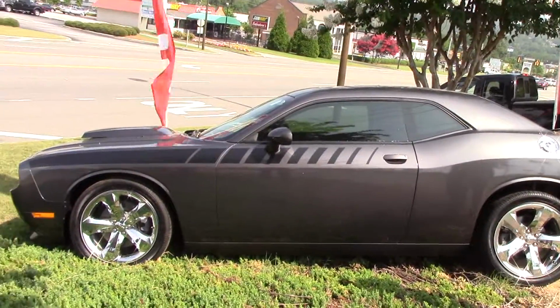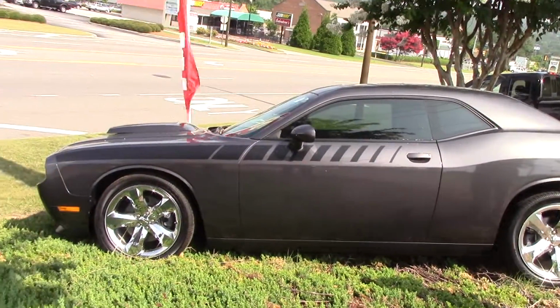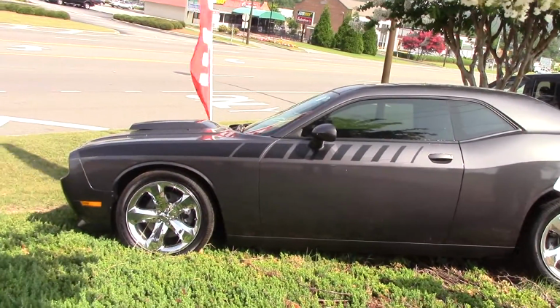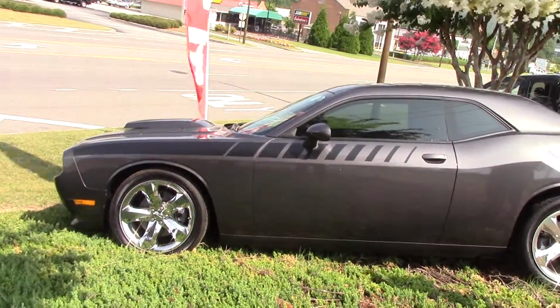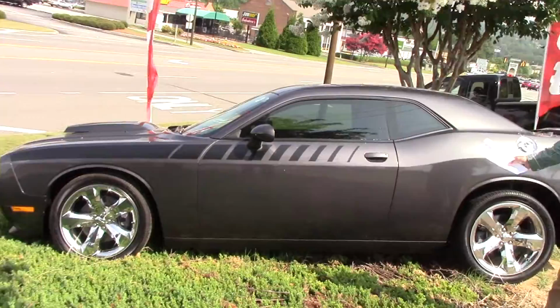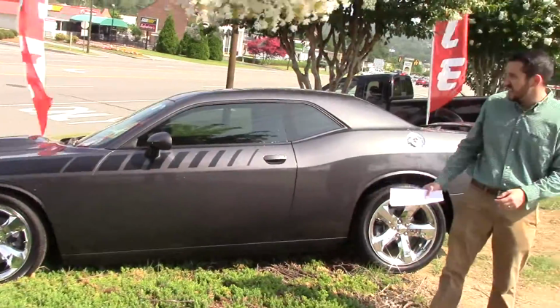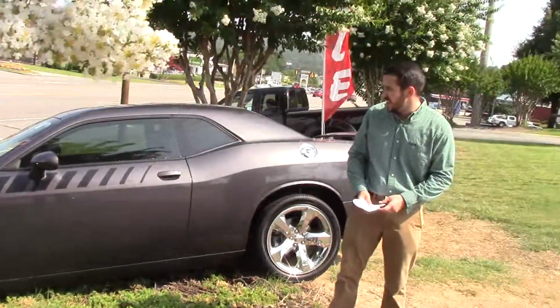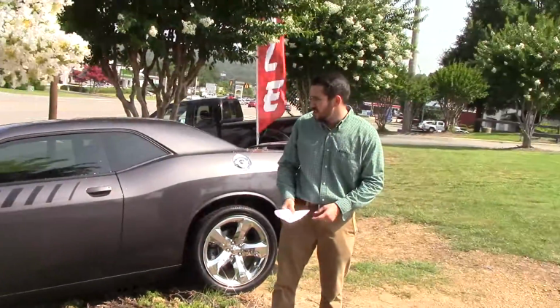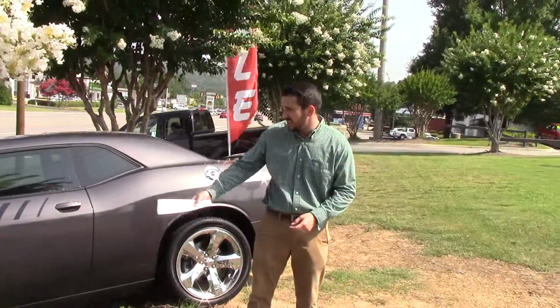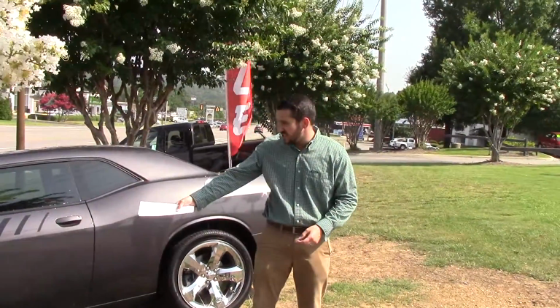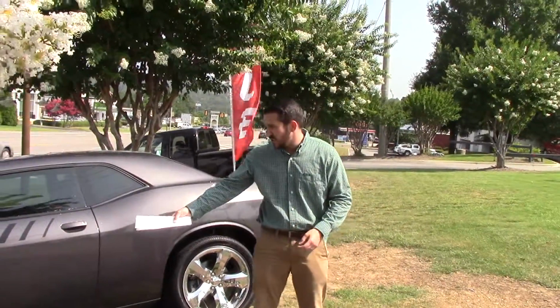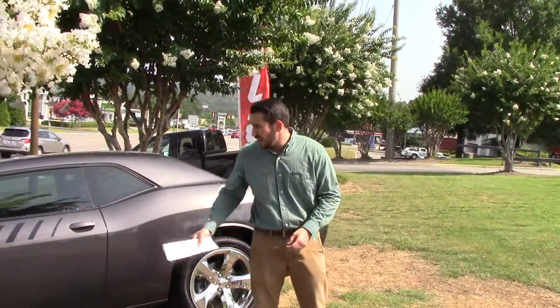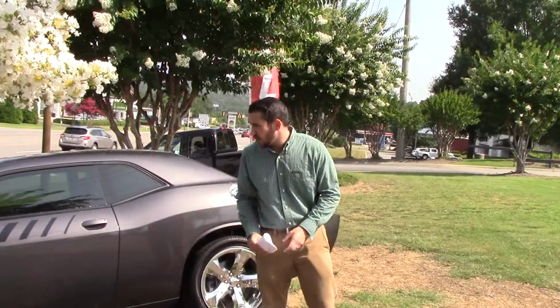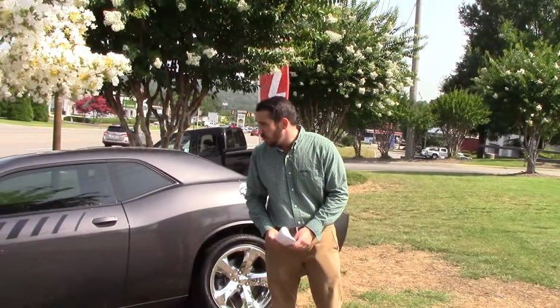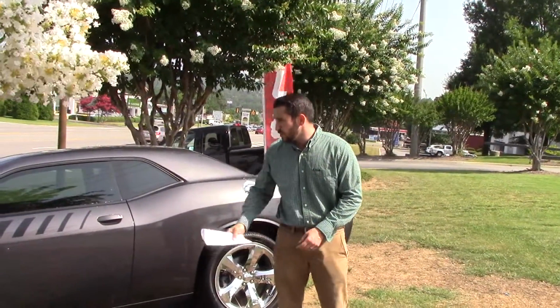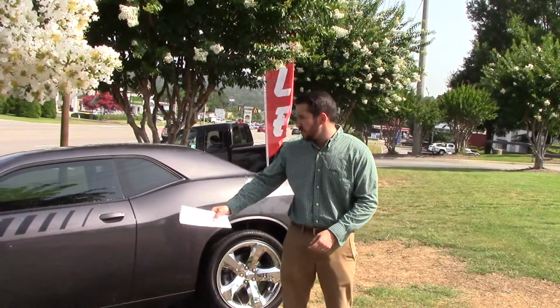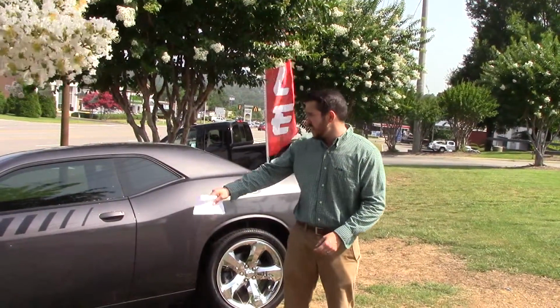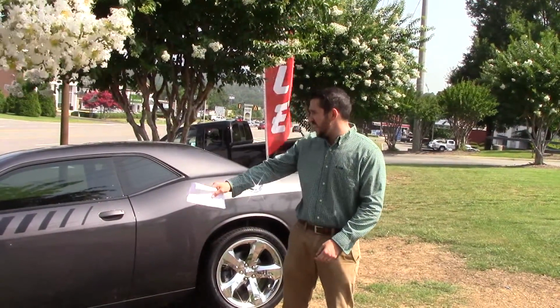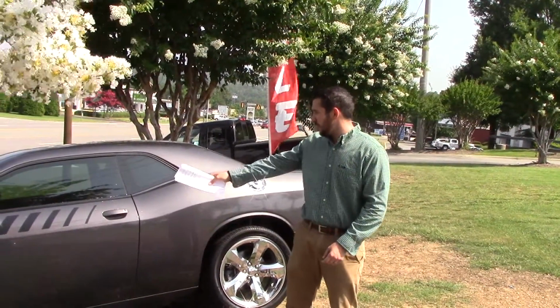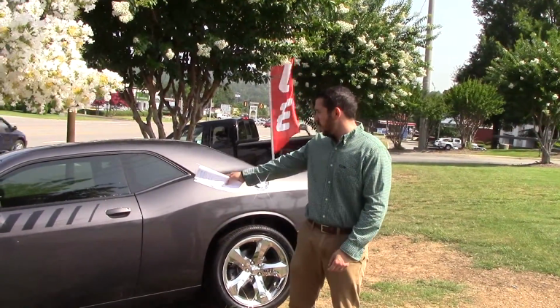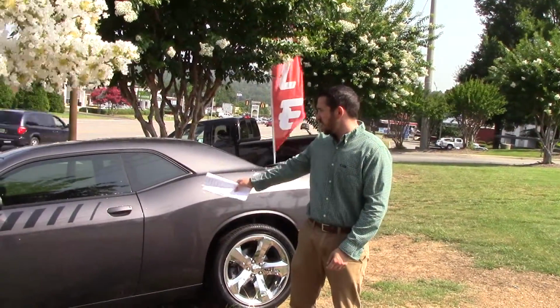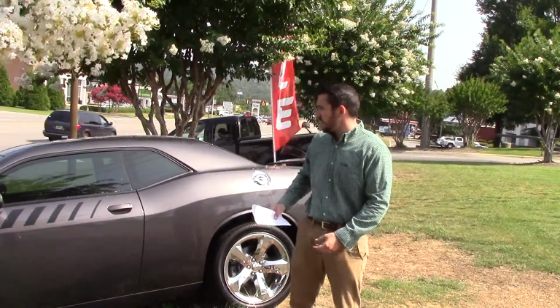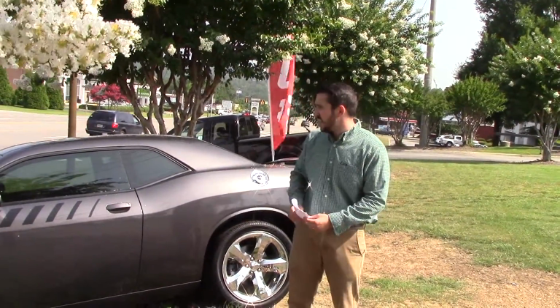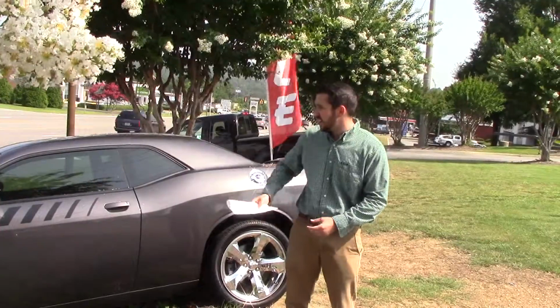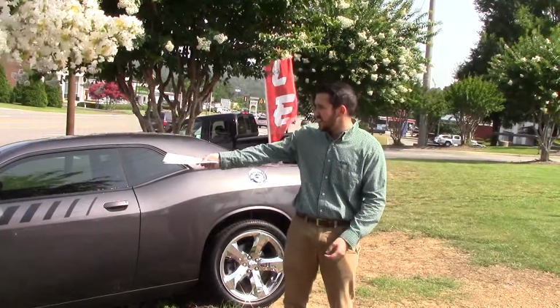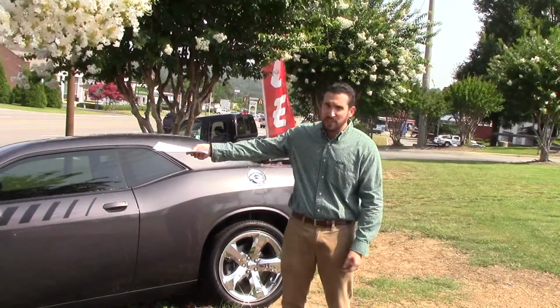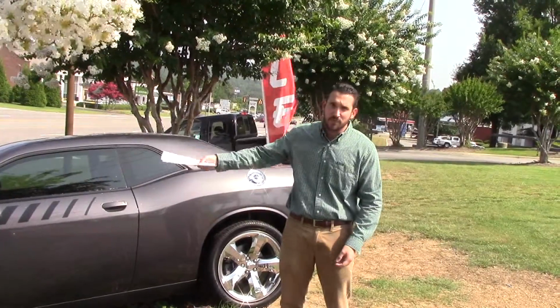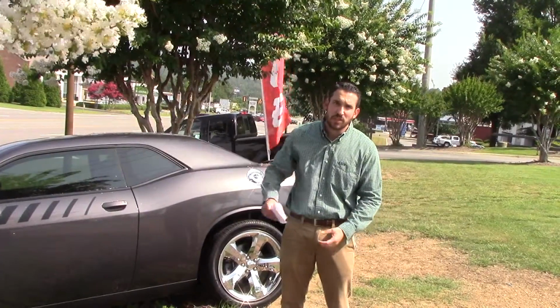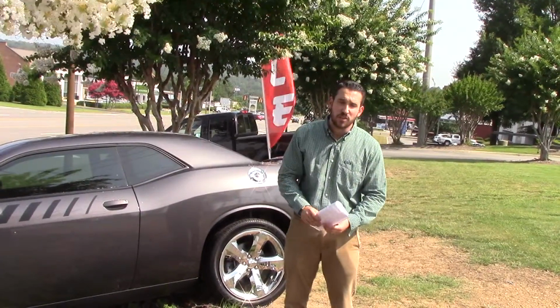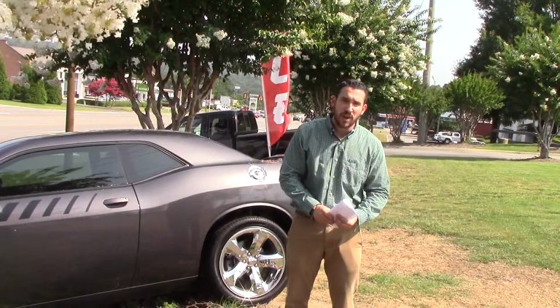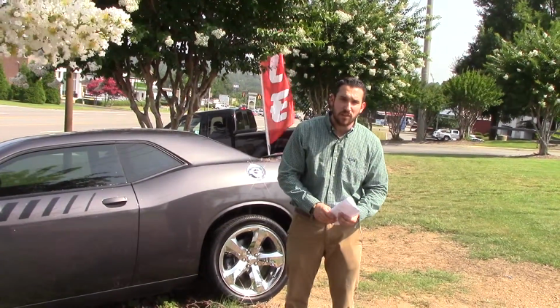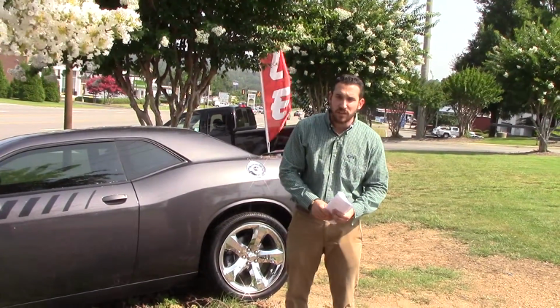This vehicle is clean inside and out. You can see it has your chrome wheels with new tires. It has your fade away strap down the side, and it also has a big hood scoop right there on the hood.